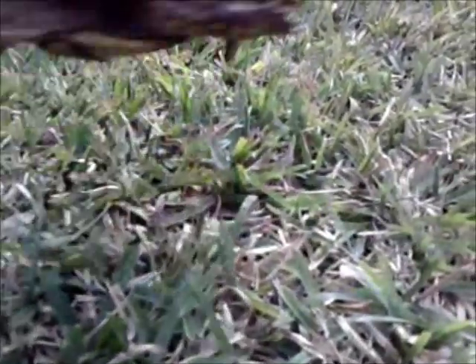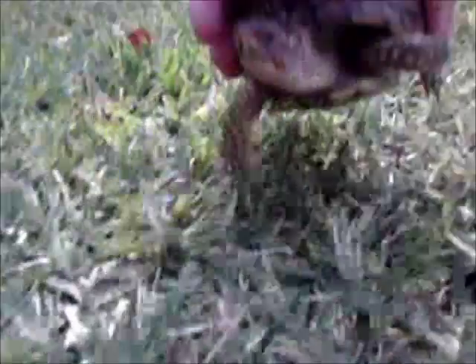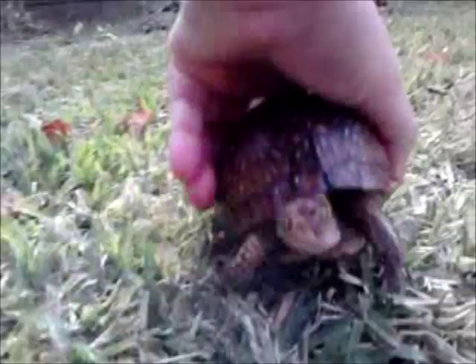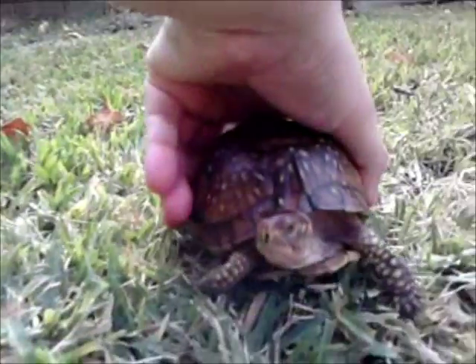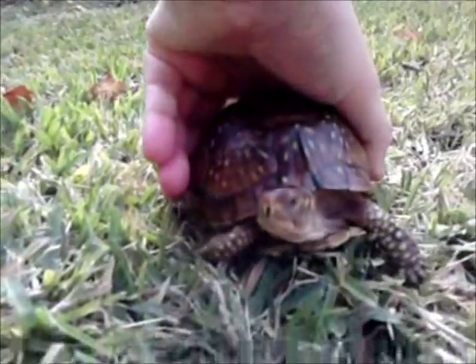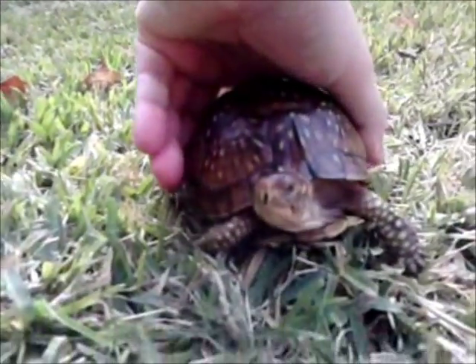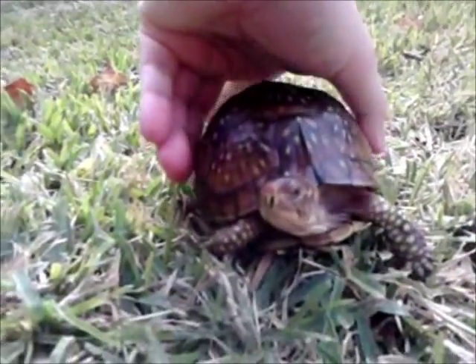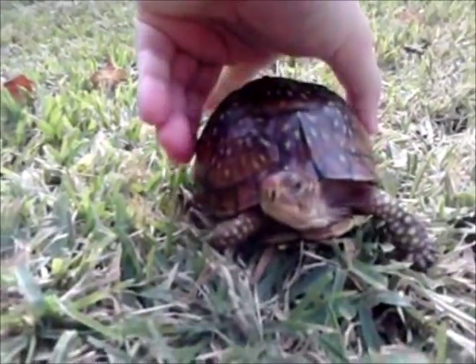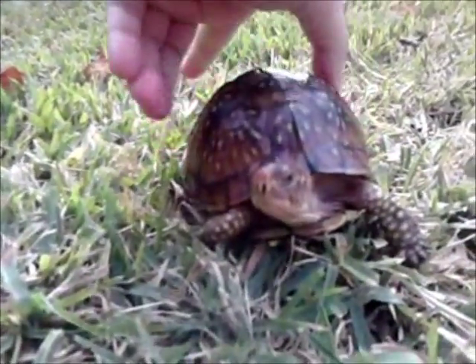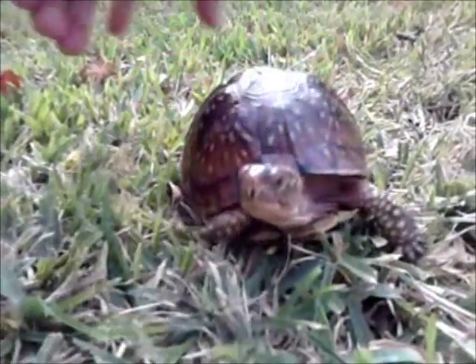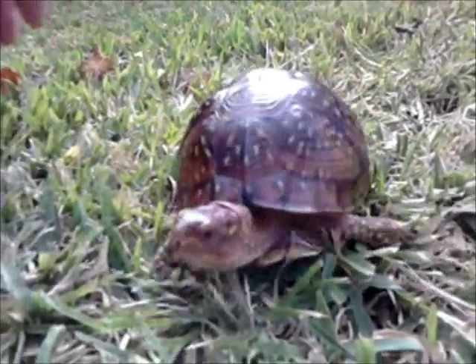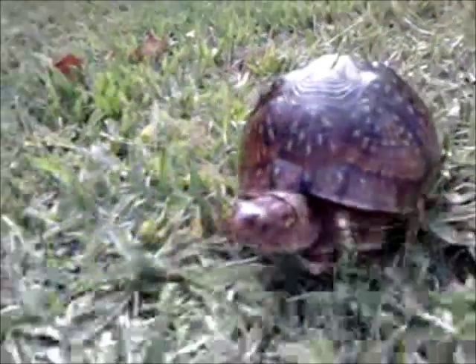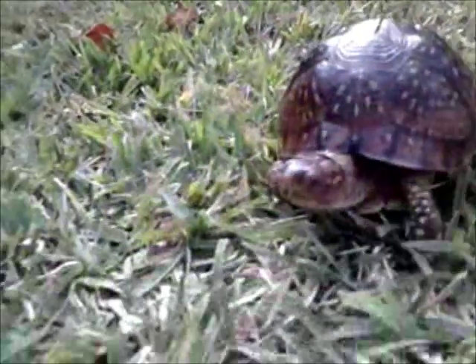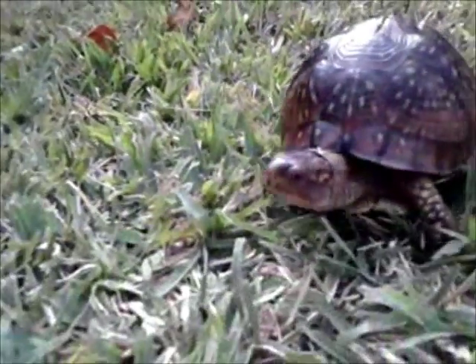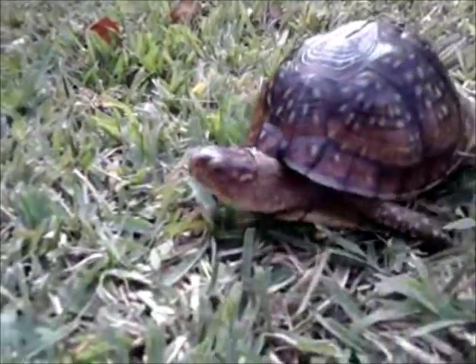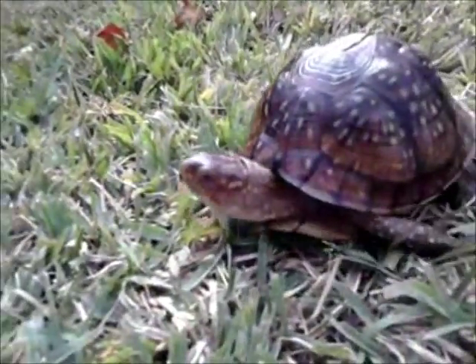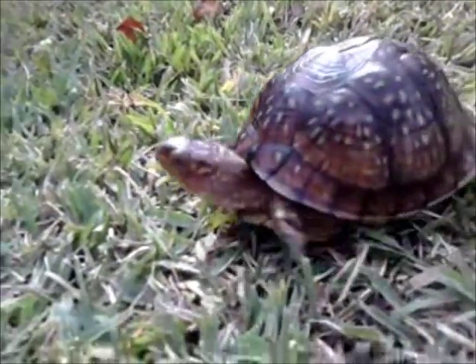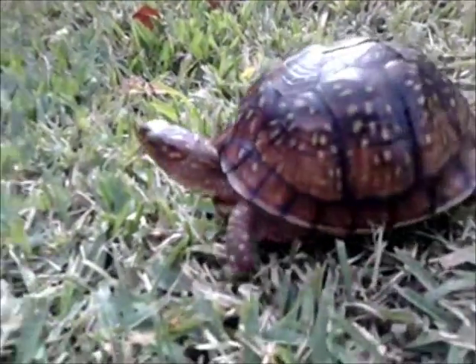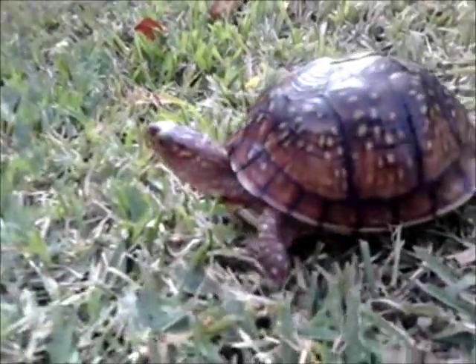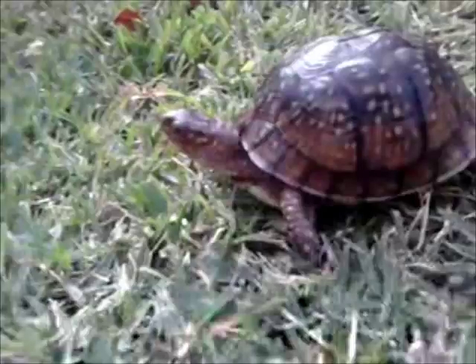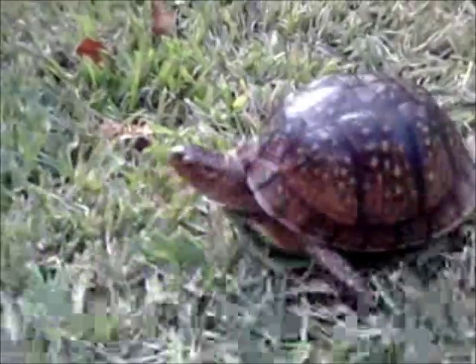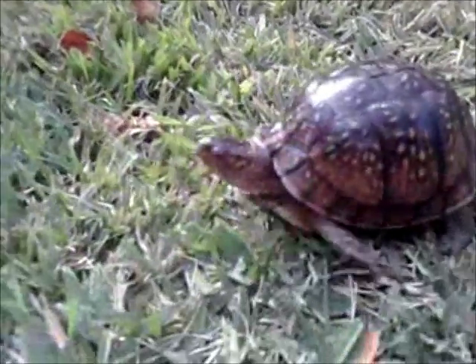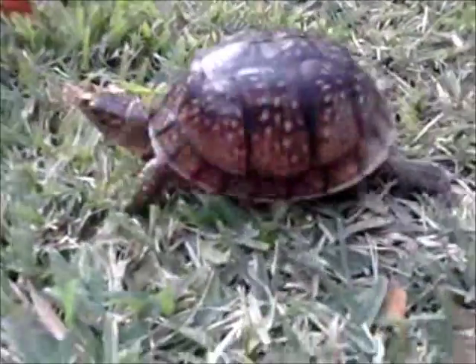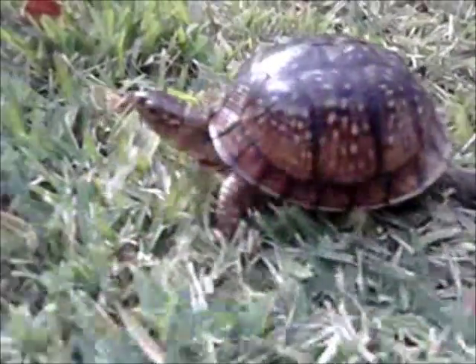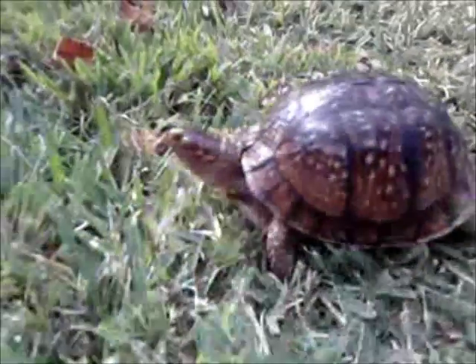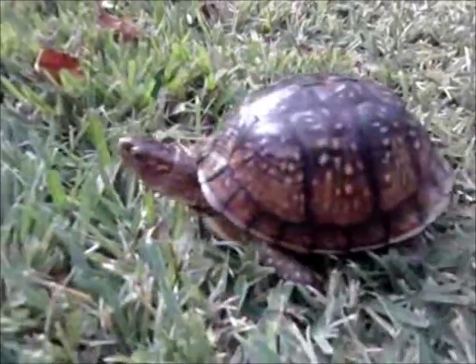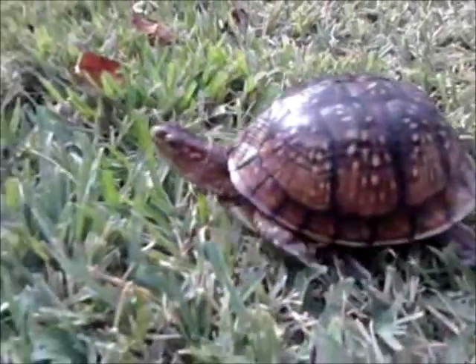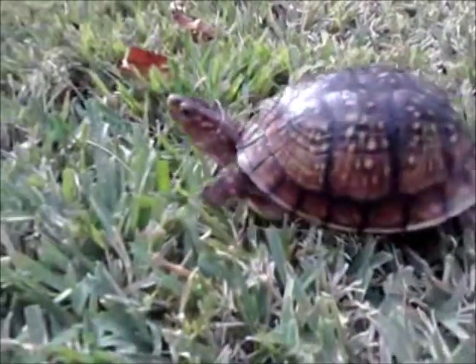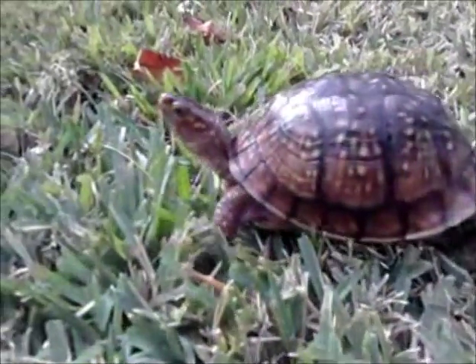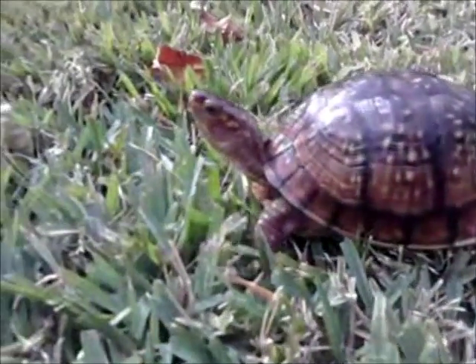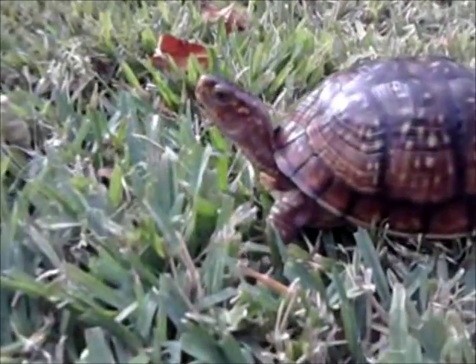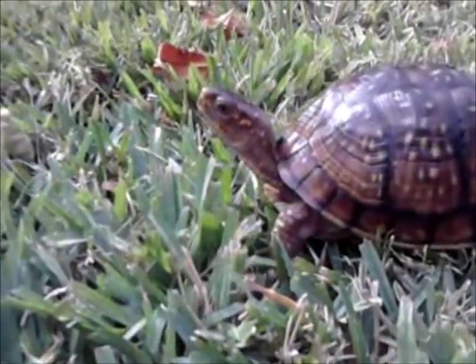Gulf Coast box turtle's most characteristic feature is the back of their carapace, which is flared up as you see right here. And even though she is a three-toed box turtle, she has some lineage of Gulf Coast in her, which is pretty common.